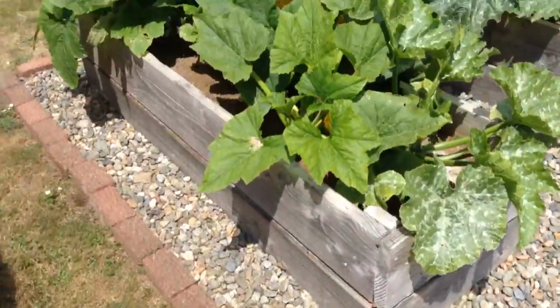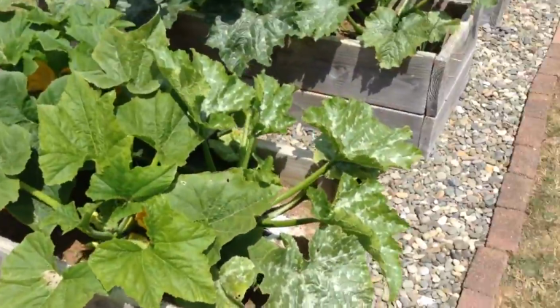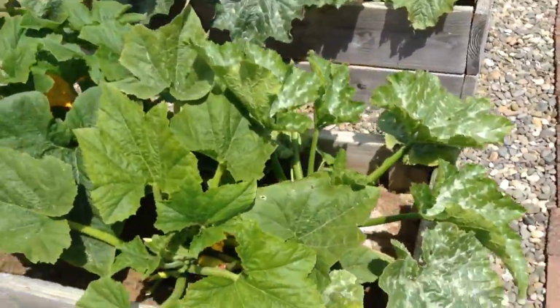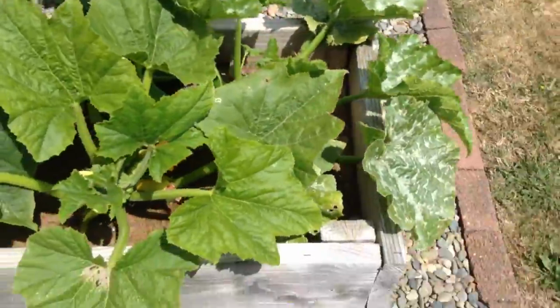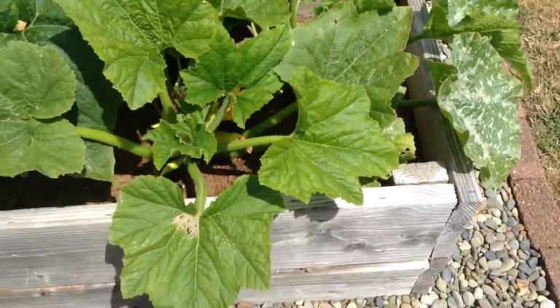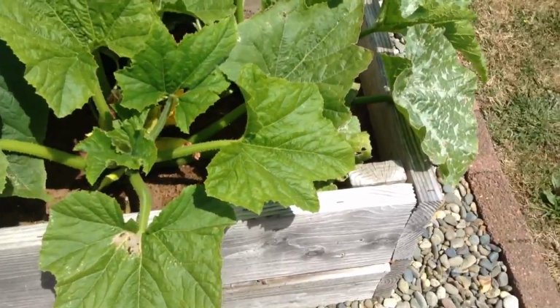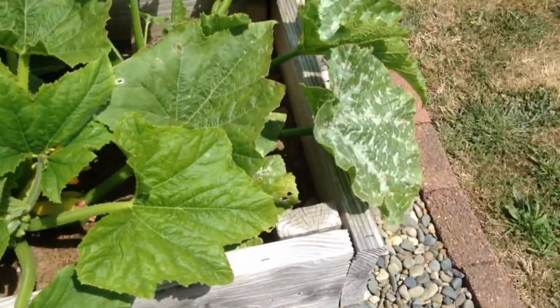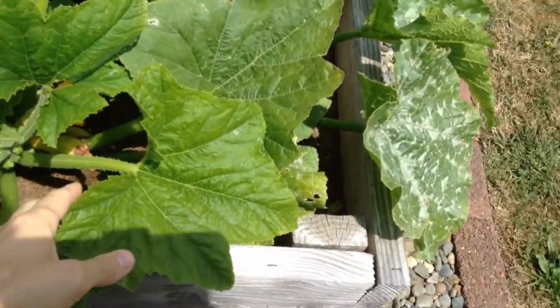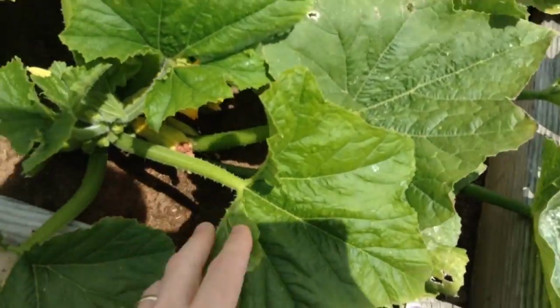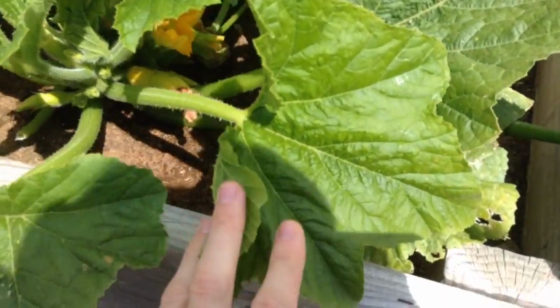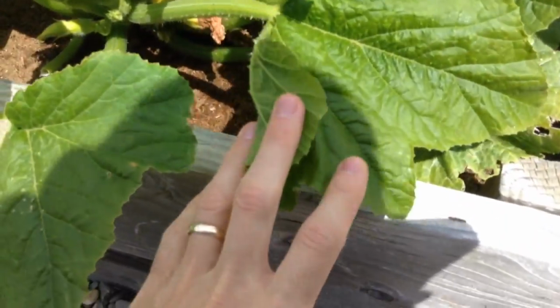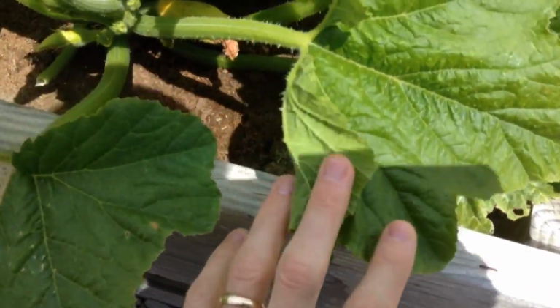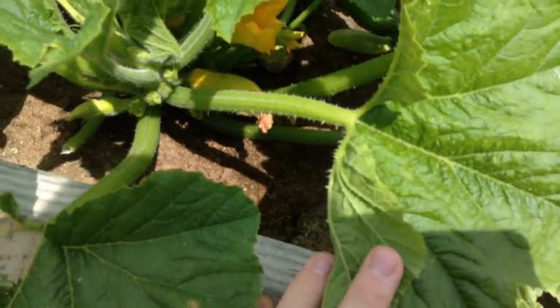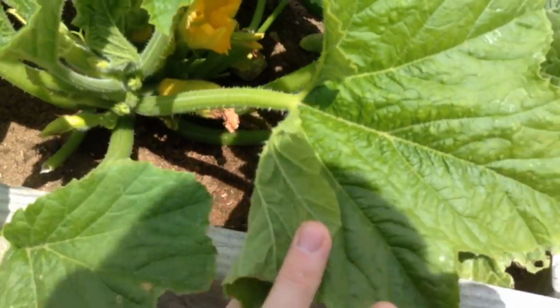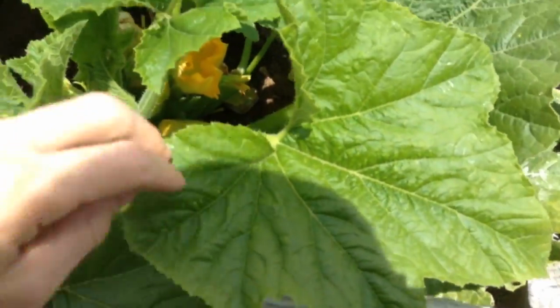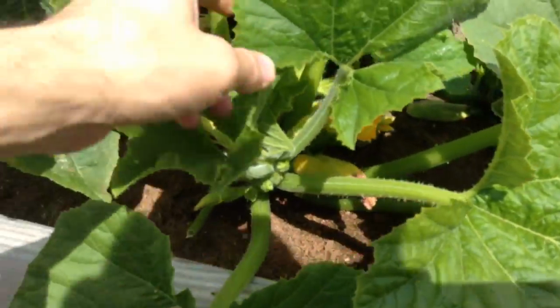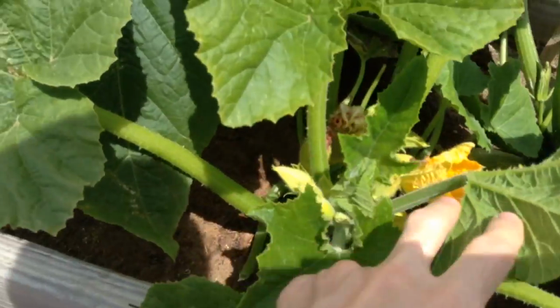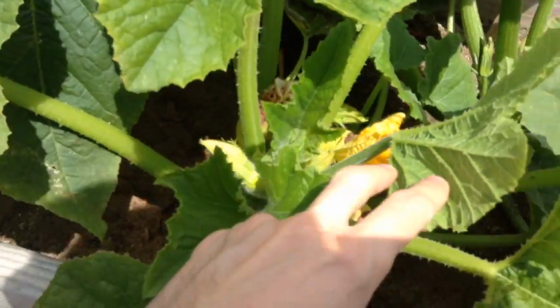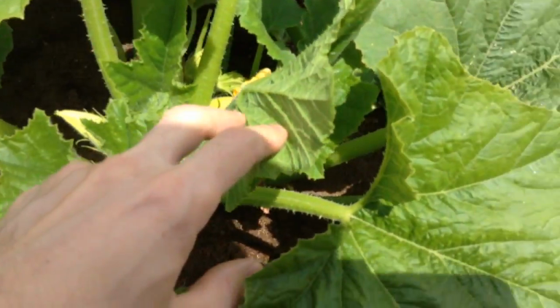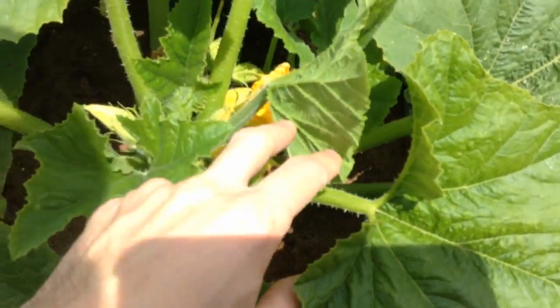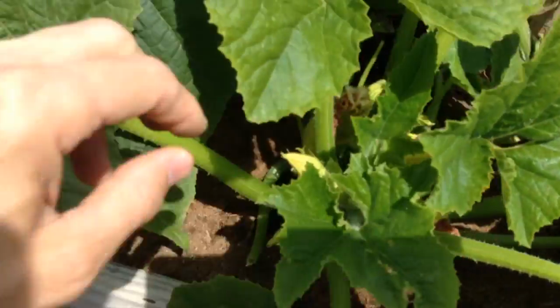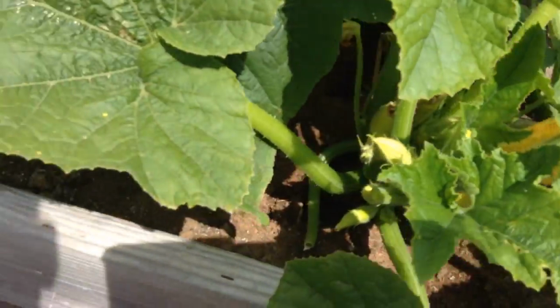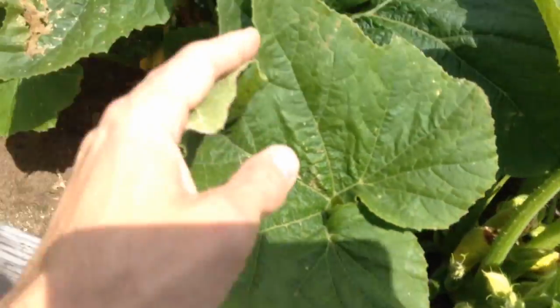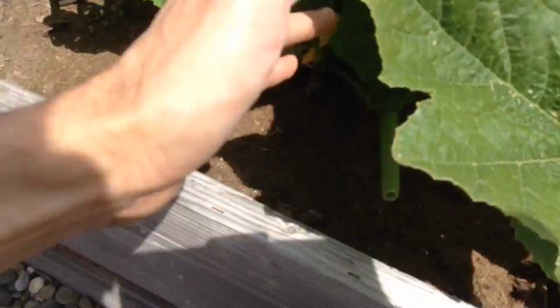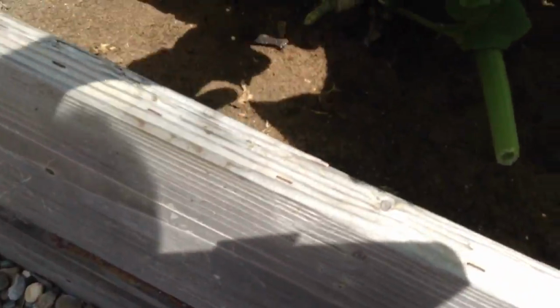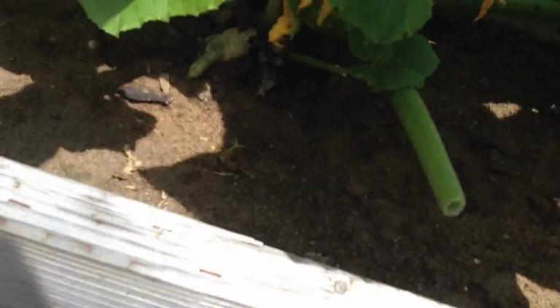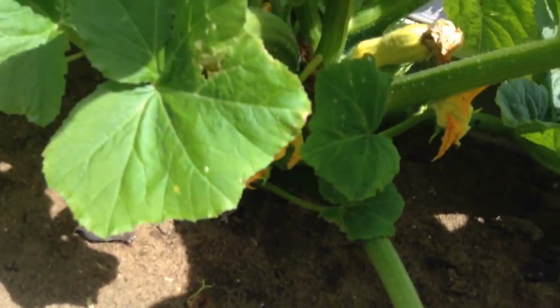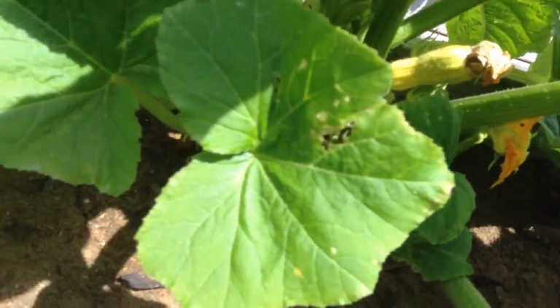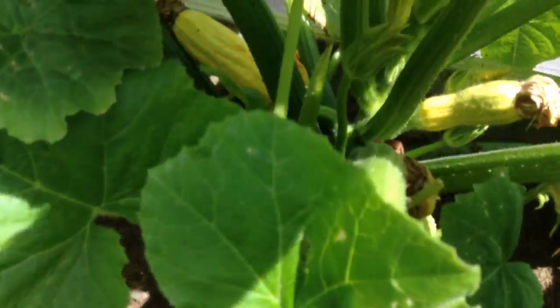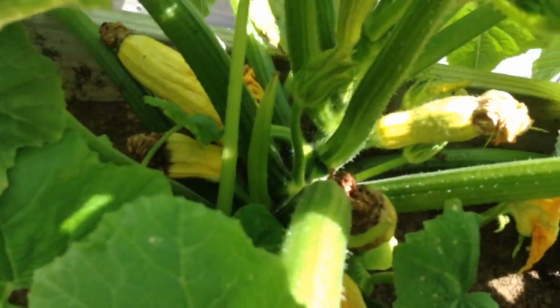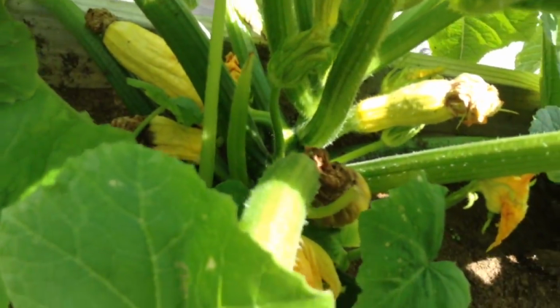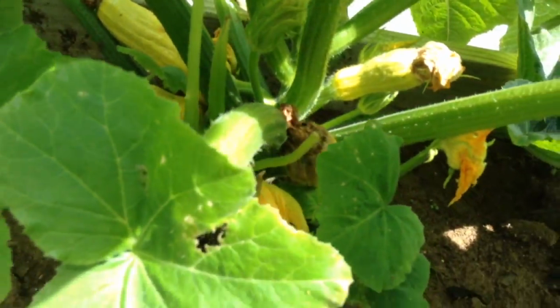Let's see the yellow squash. There's a little one going in there, and back in there — there we go — it's a good size one.